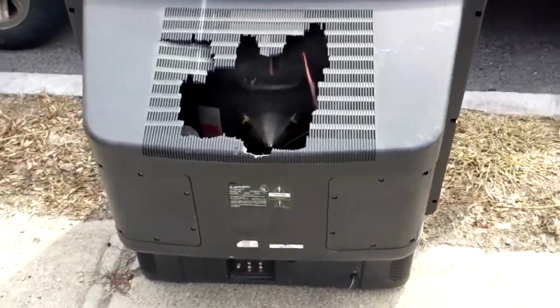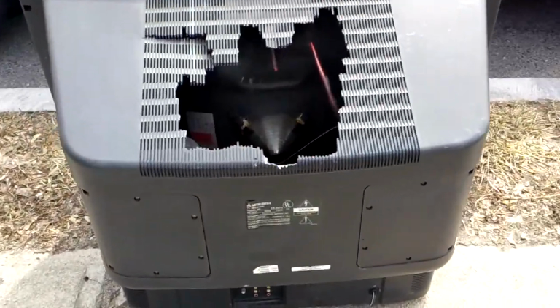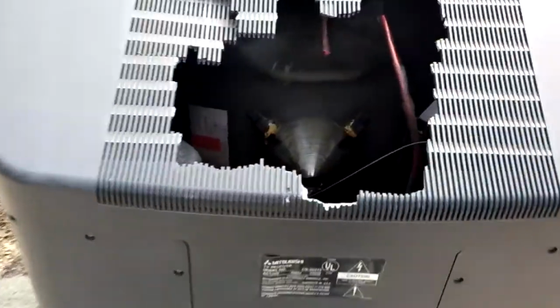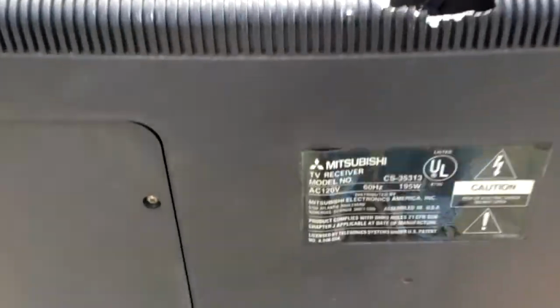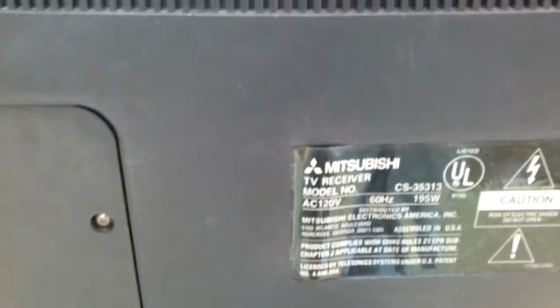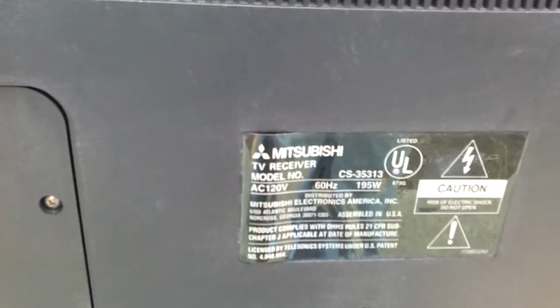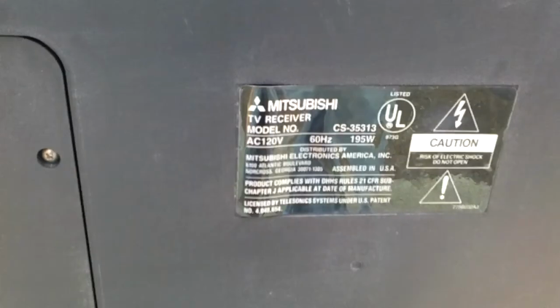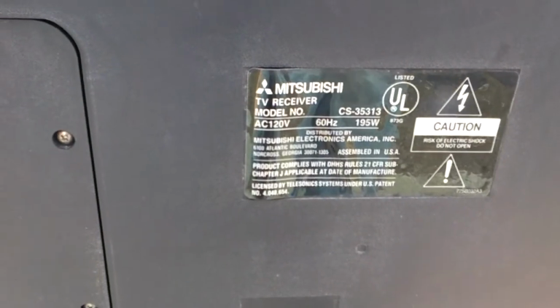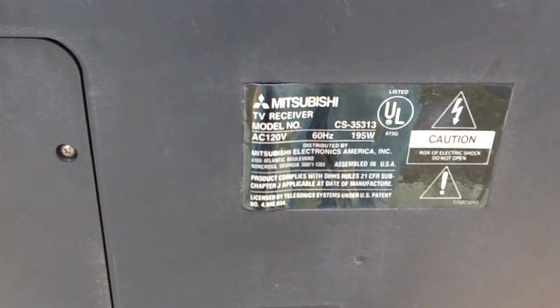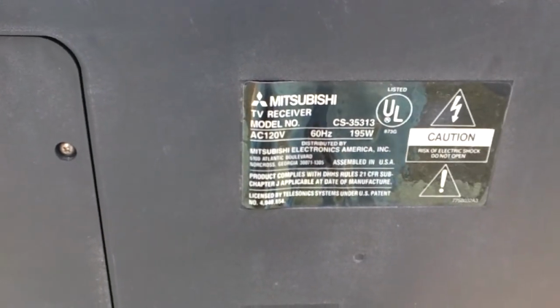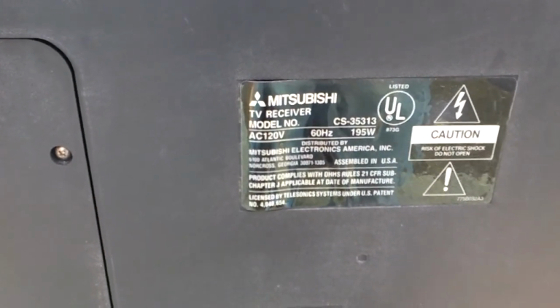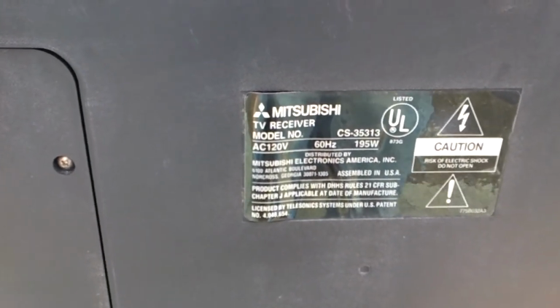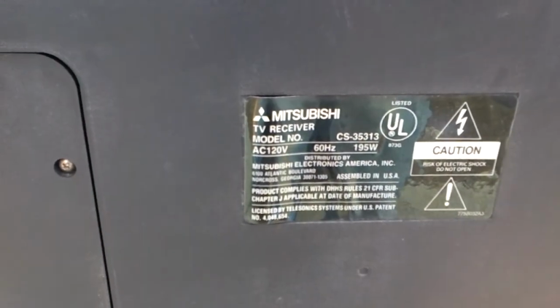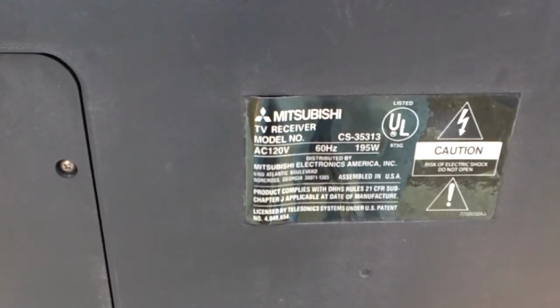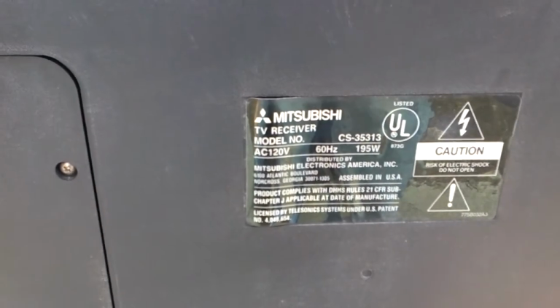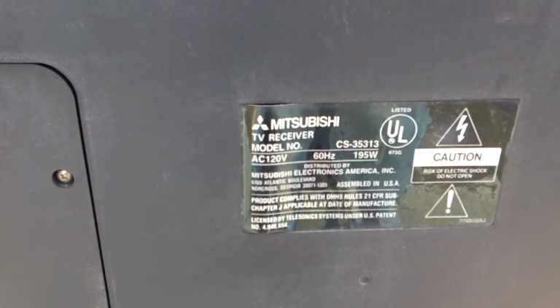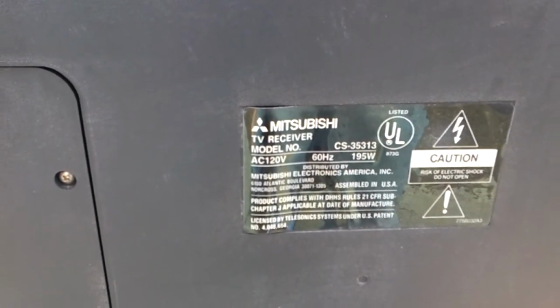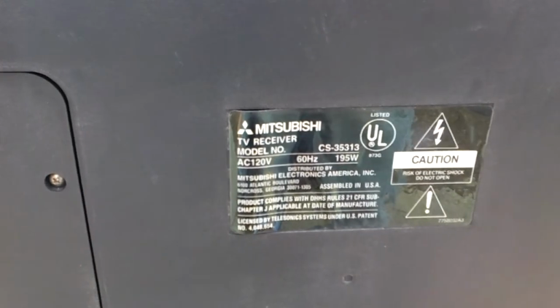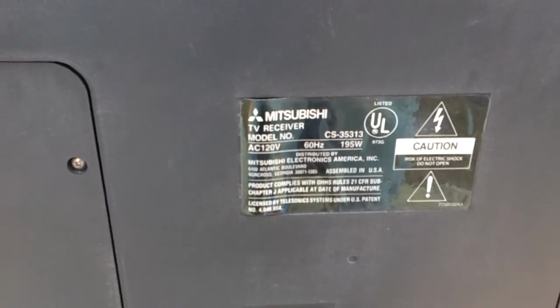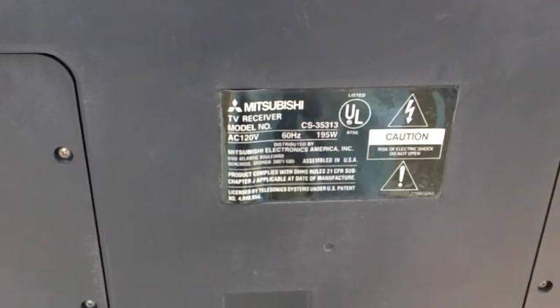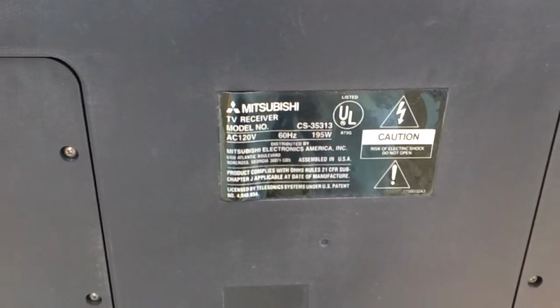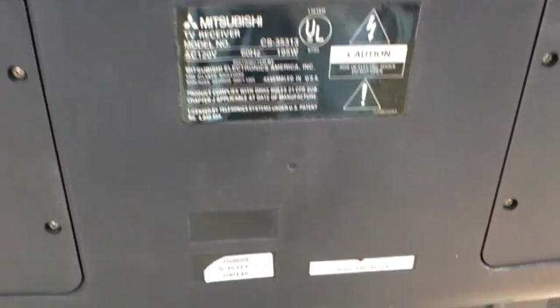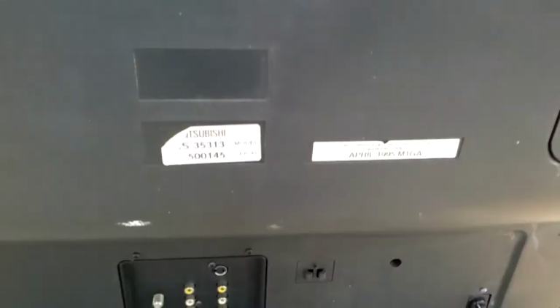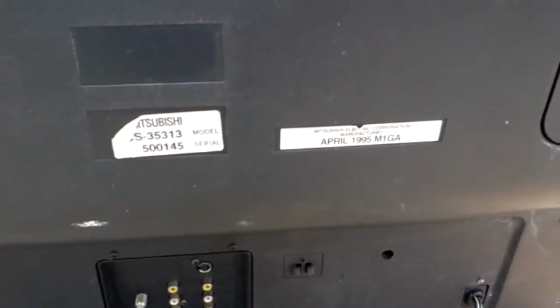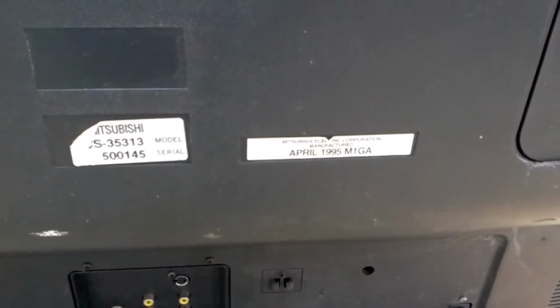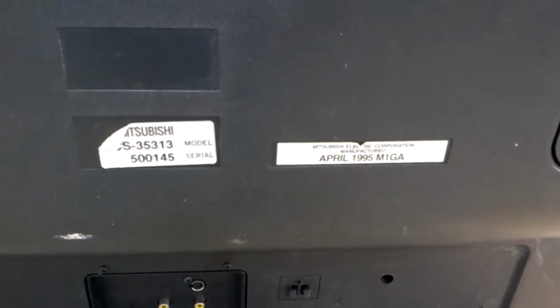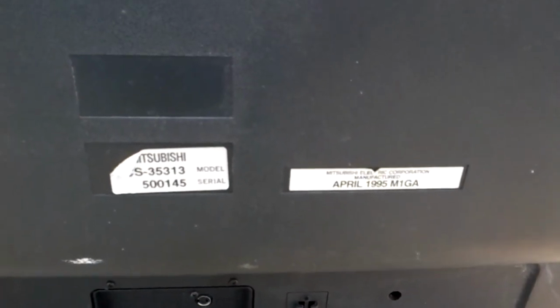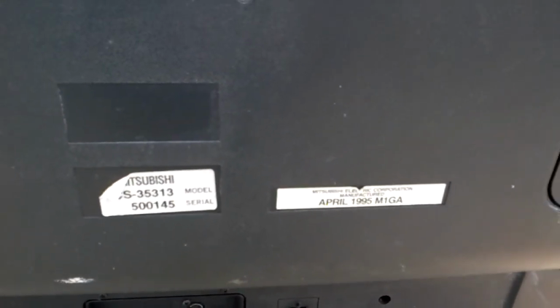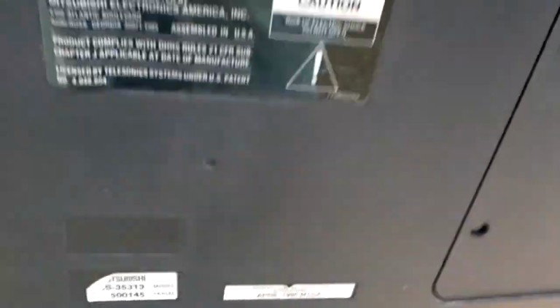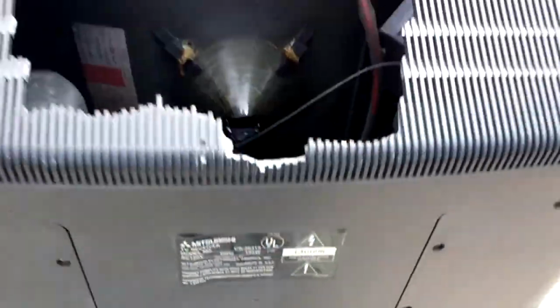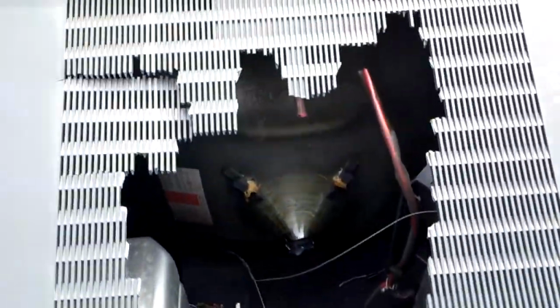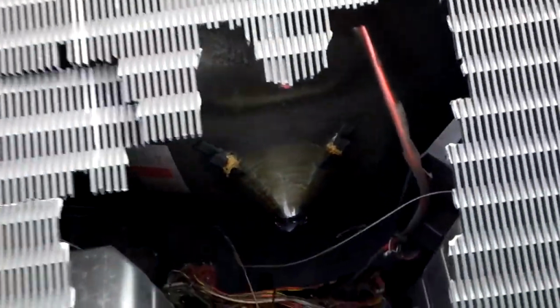This one's a Mitsubishi, model number CS35313, April 1995, so it's almost 20 years old.